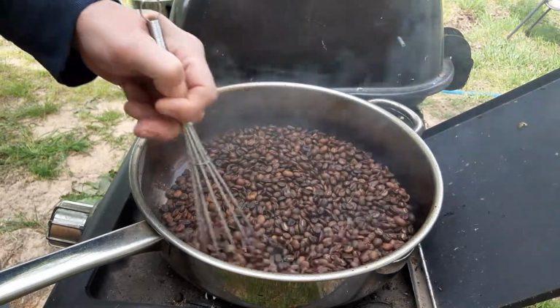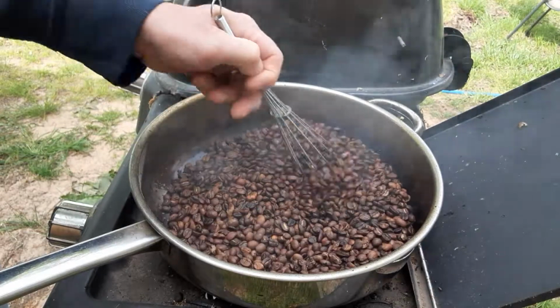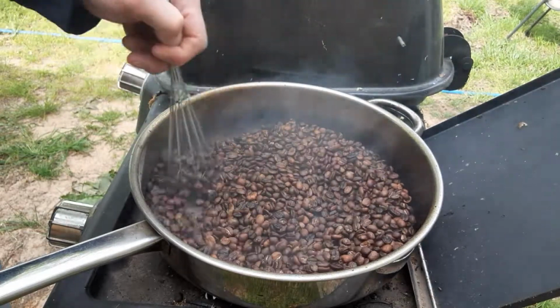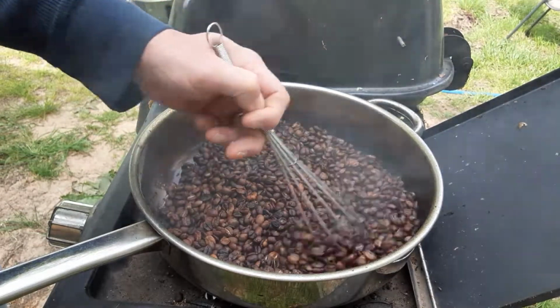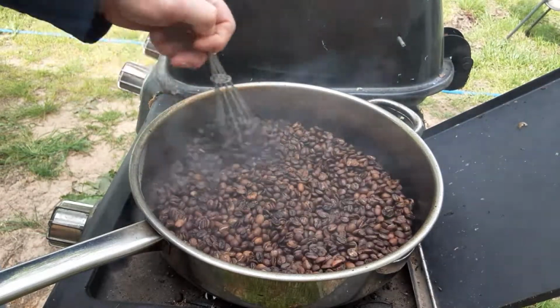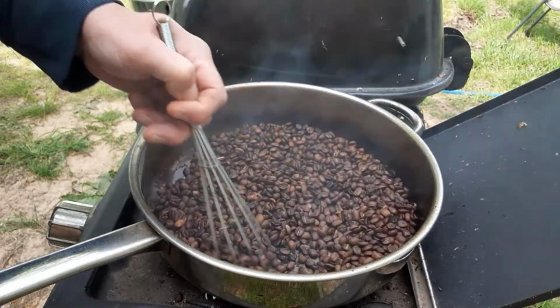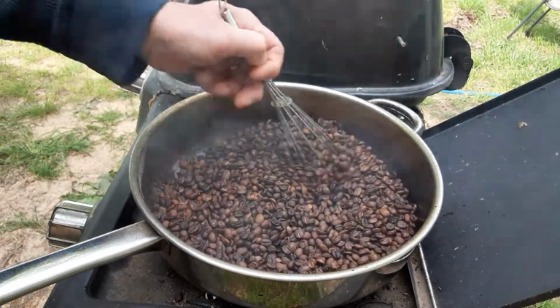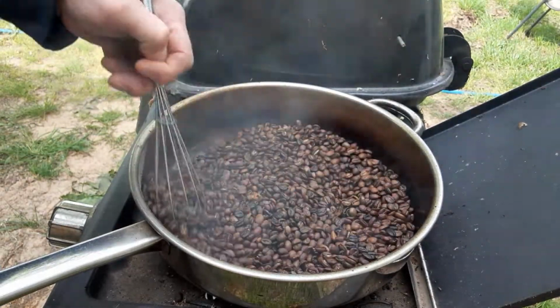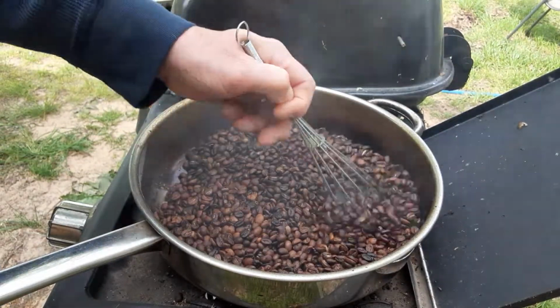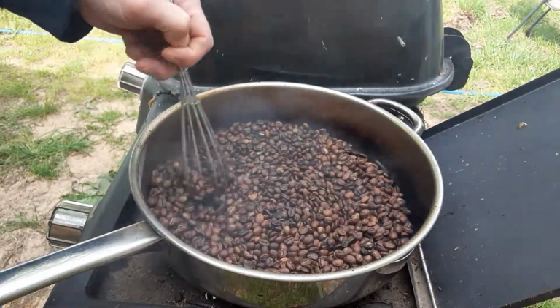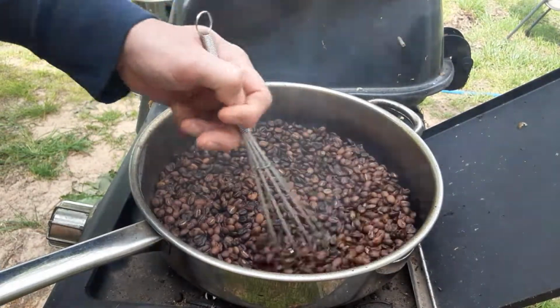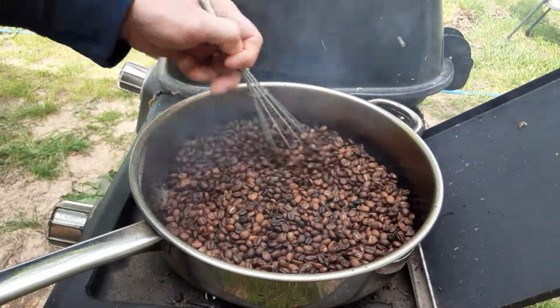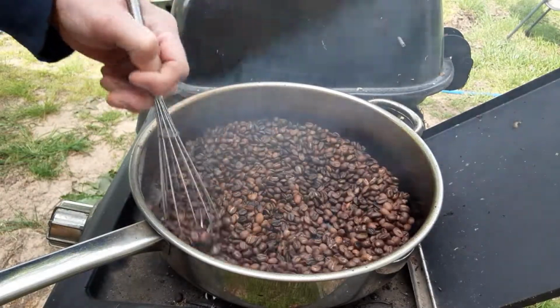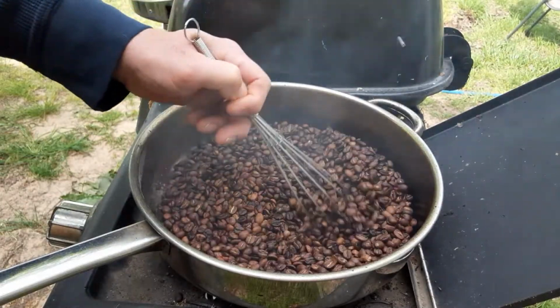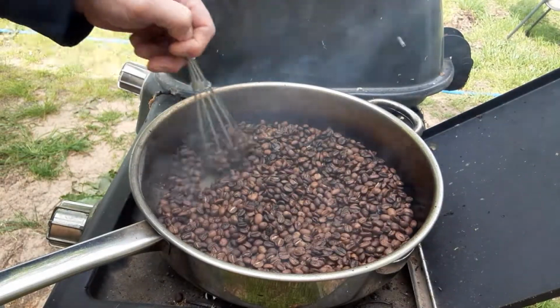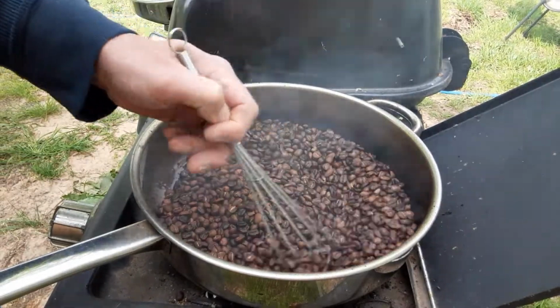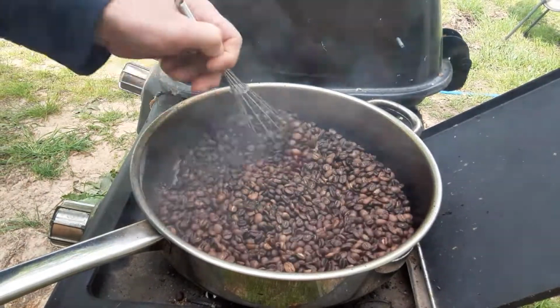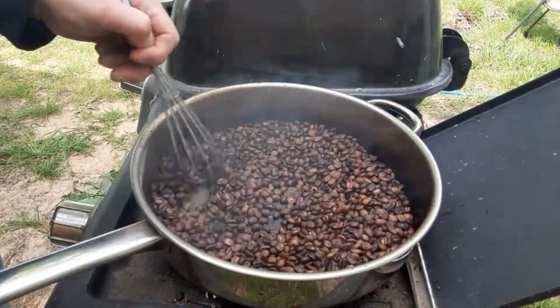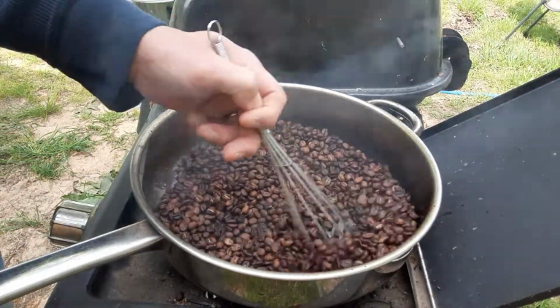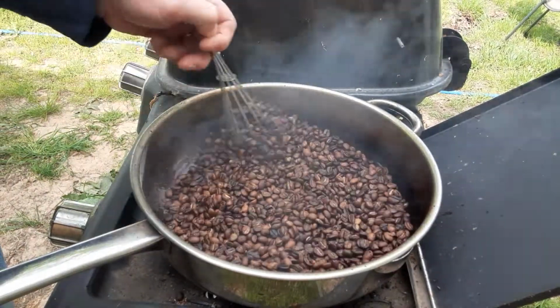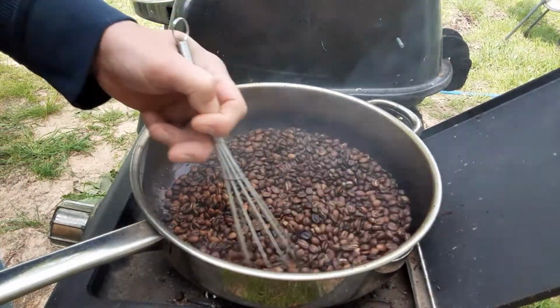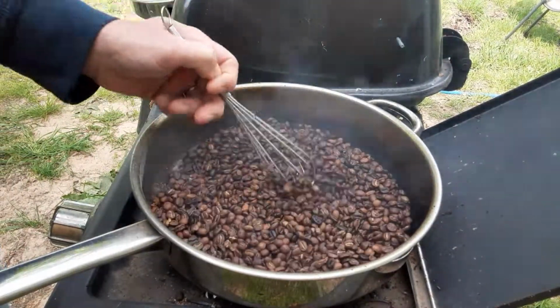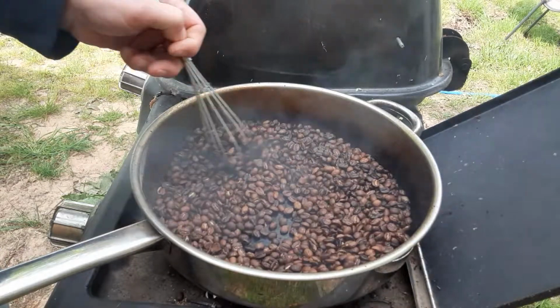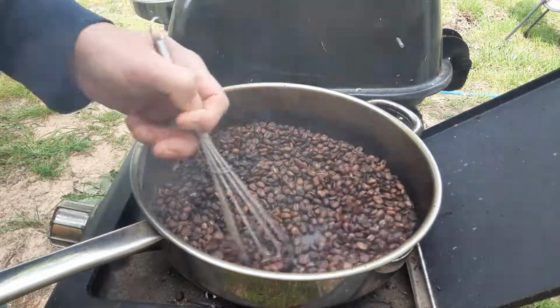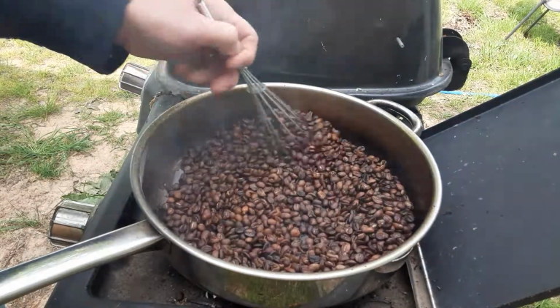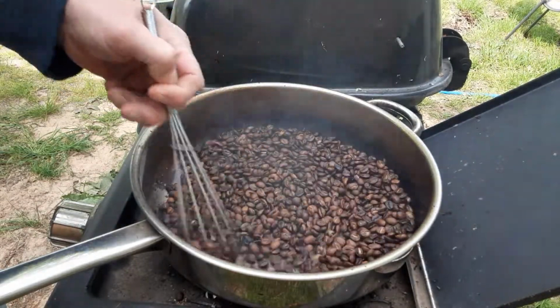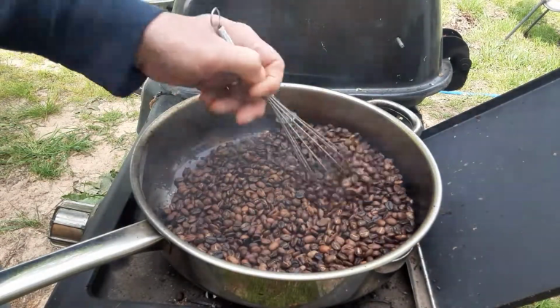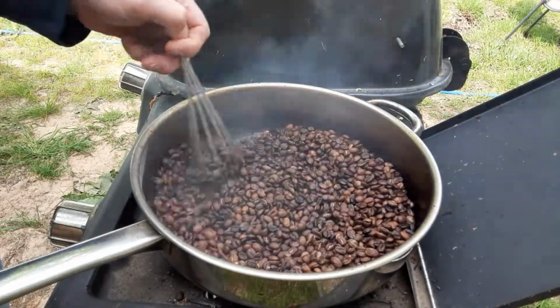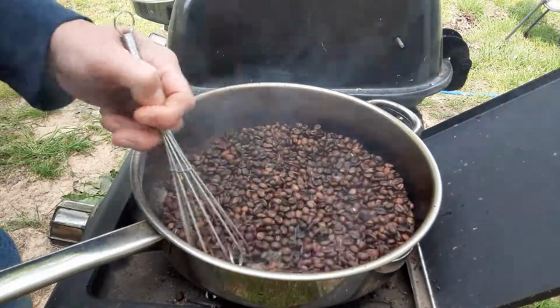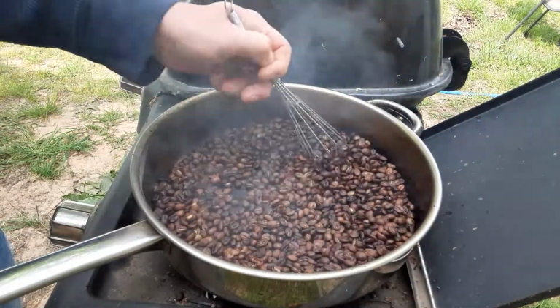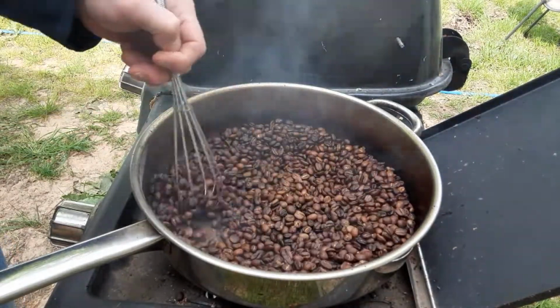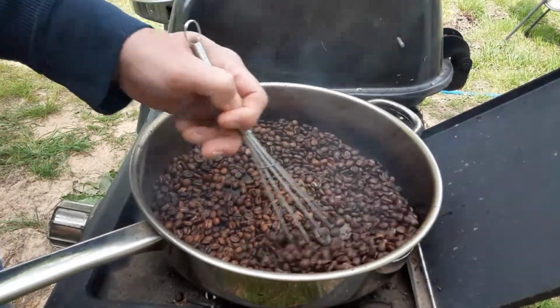When I'm done, I'll just keep dumping these to the strainer, back and forth from the pan to the strainer, to get most of the chaff out — because the breeze outside works really good, as long as it's not too breezy.